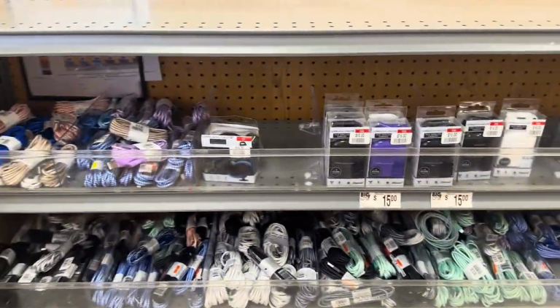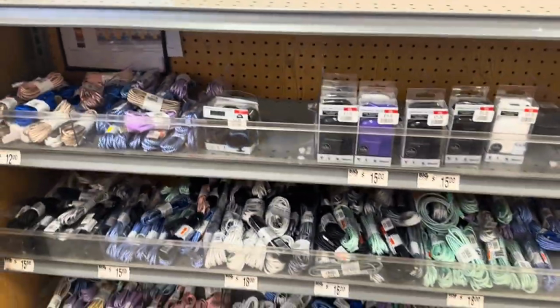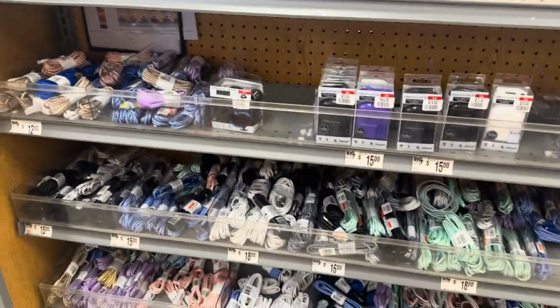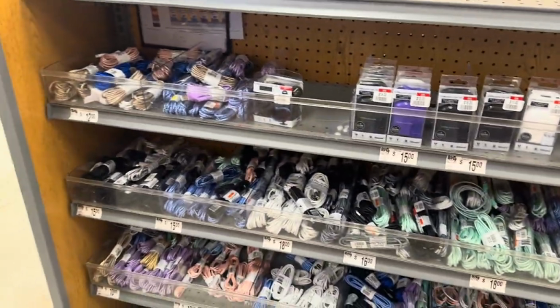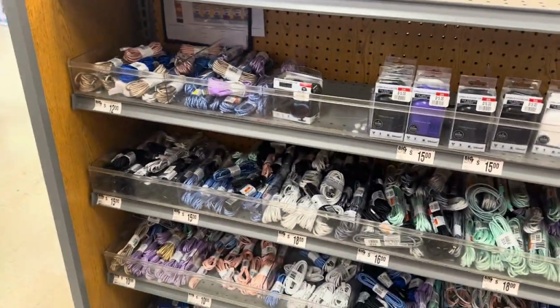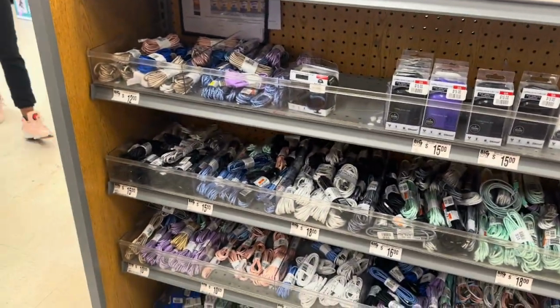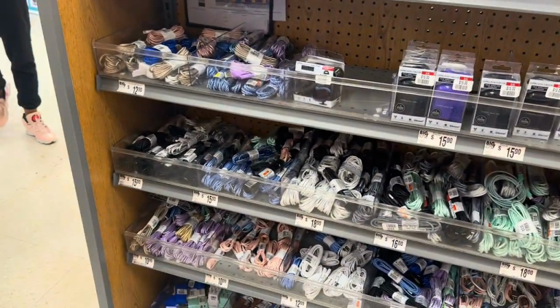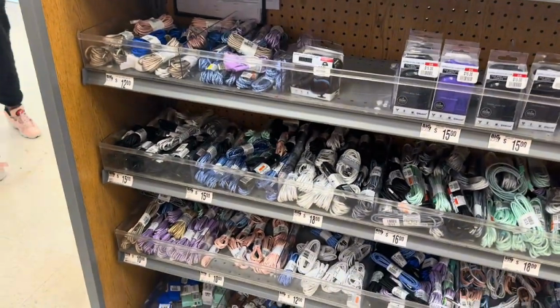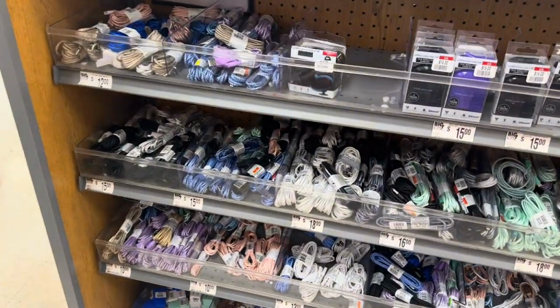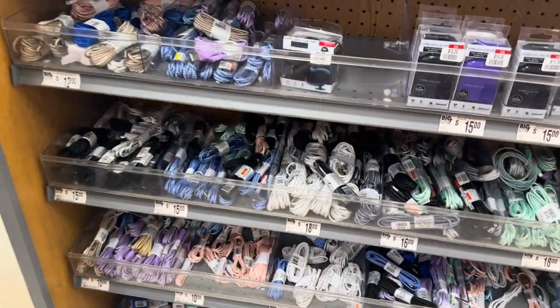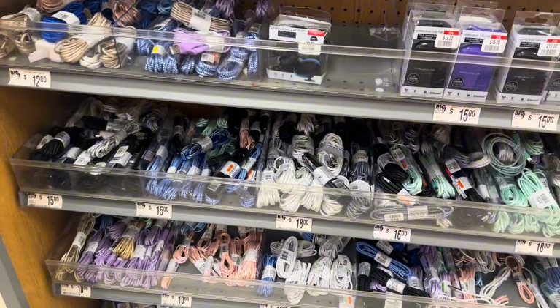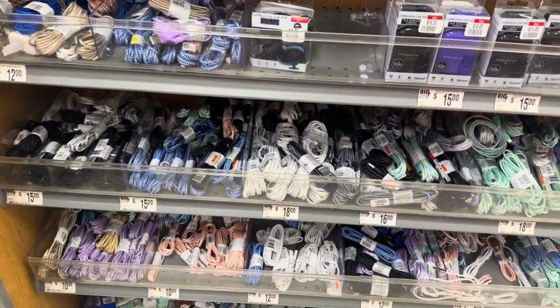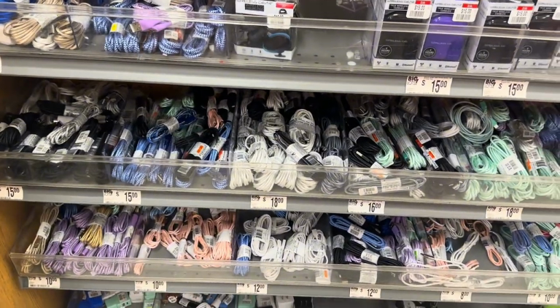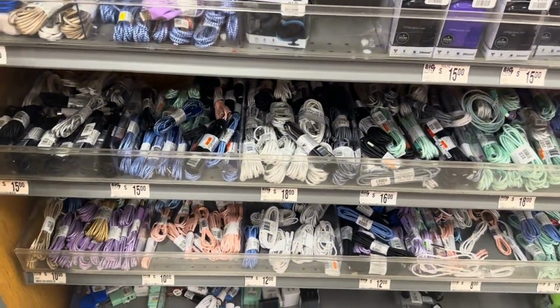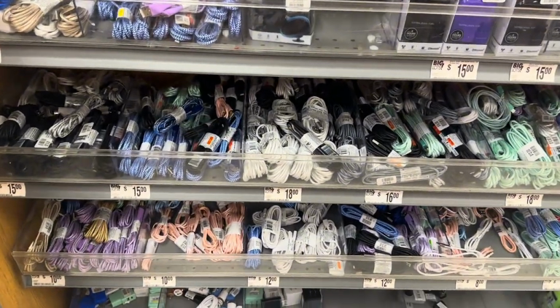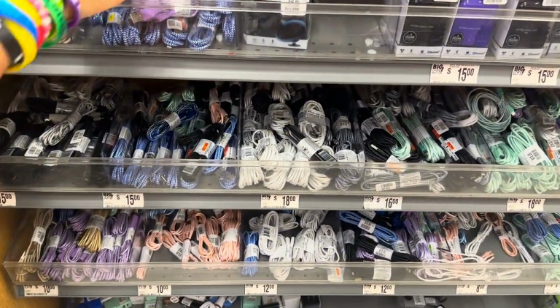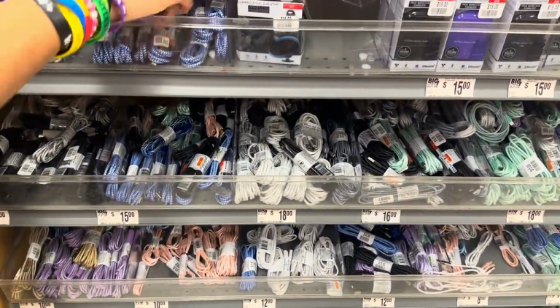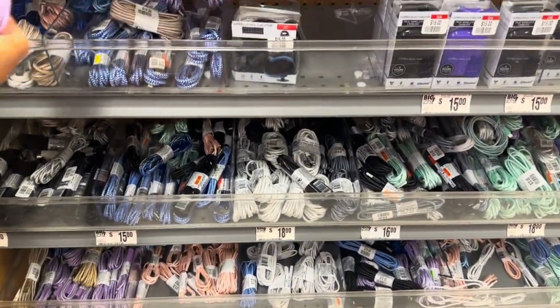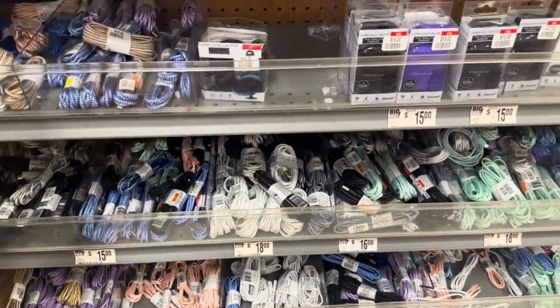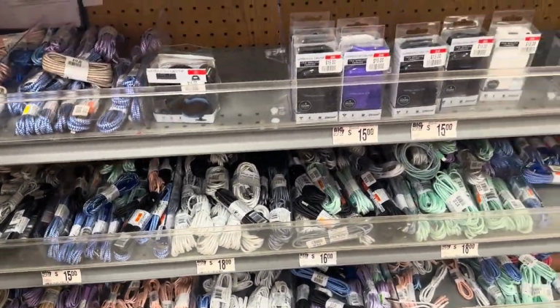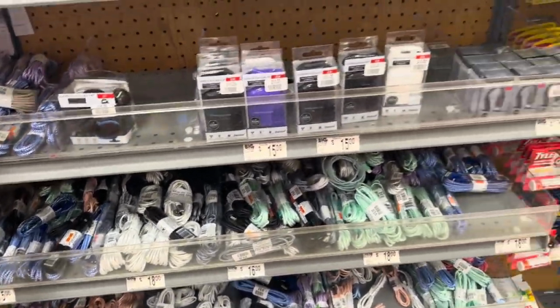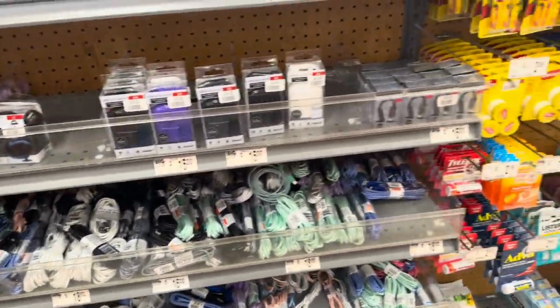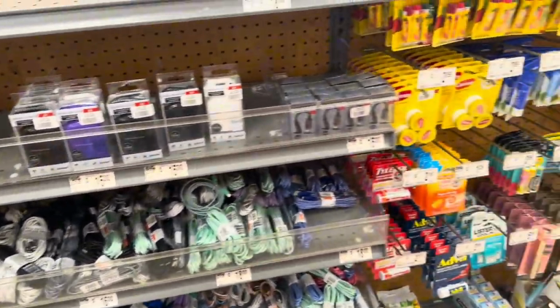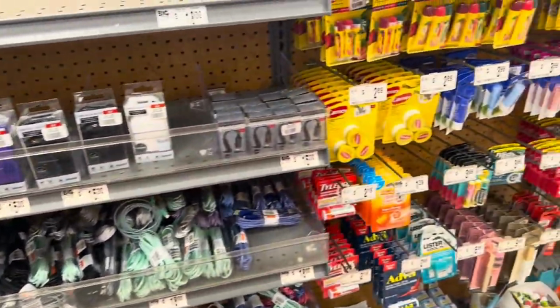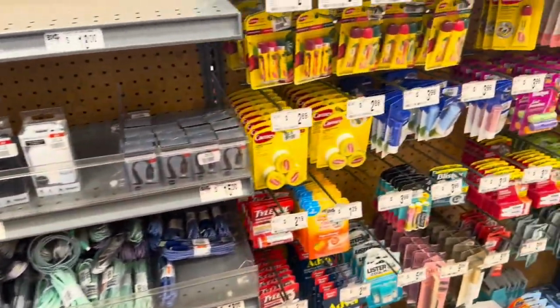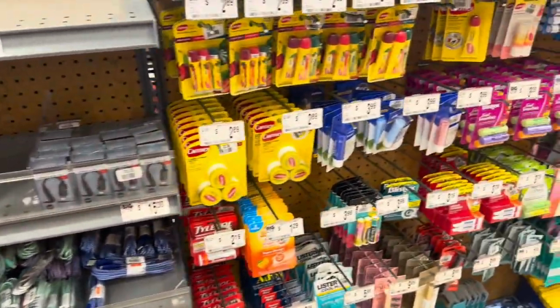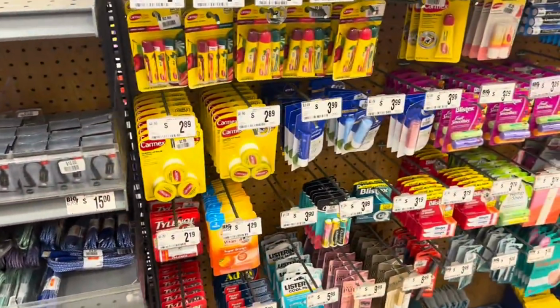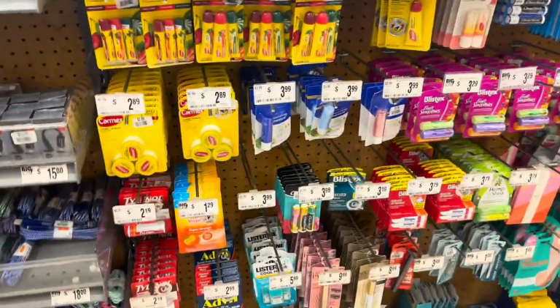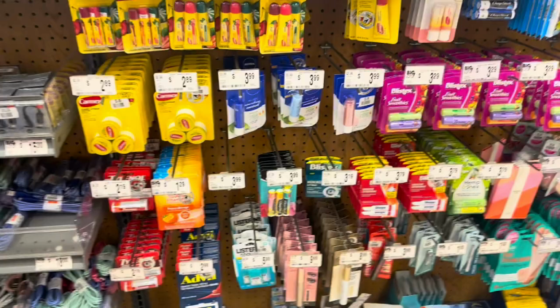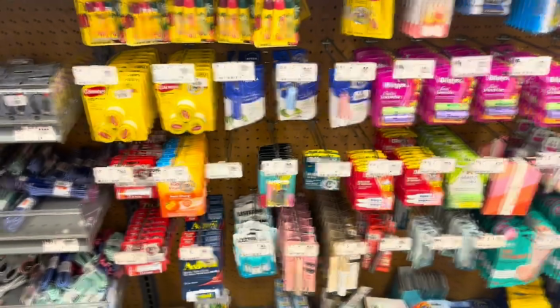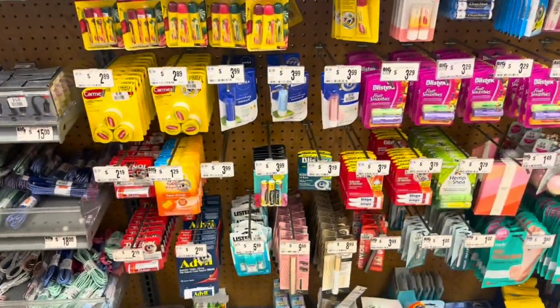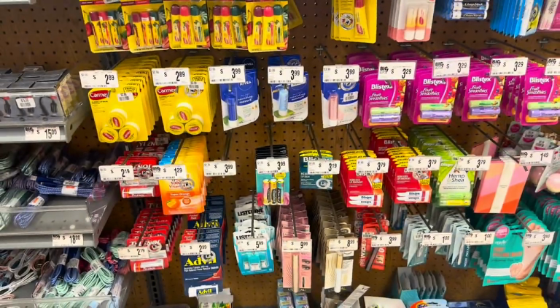As we head to the line, they've got phone charger cords — a bunch of different chargers. They've got iPhone ones and others.